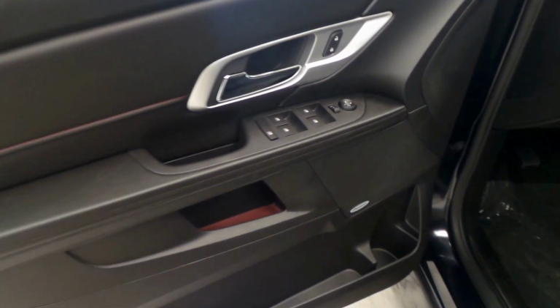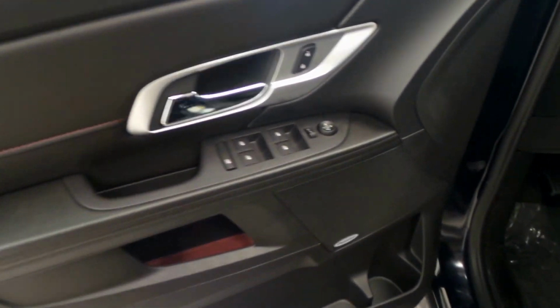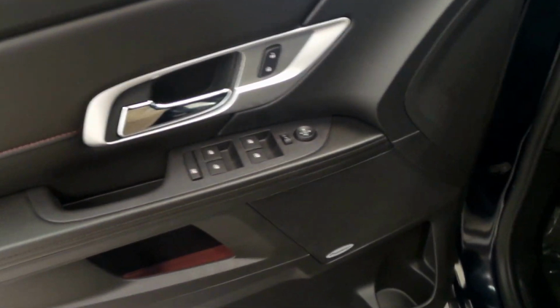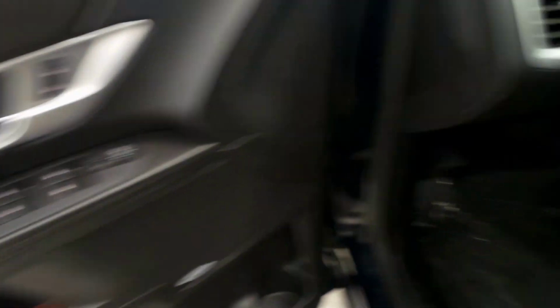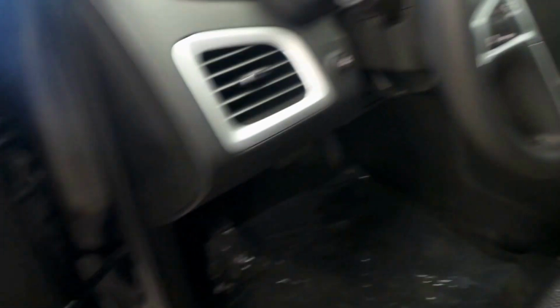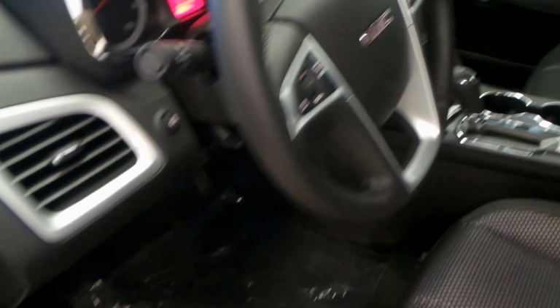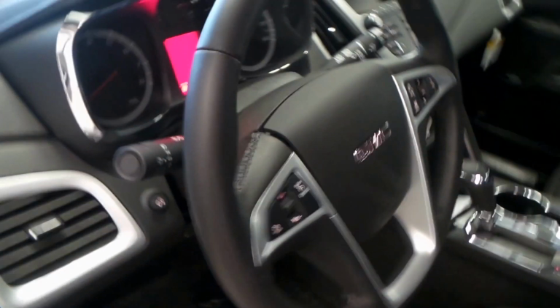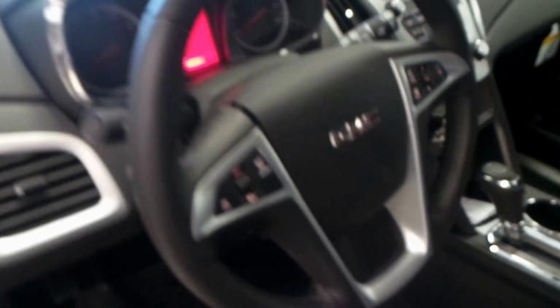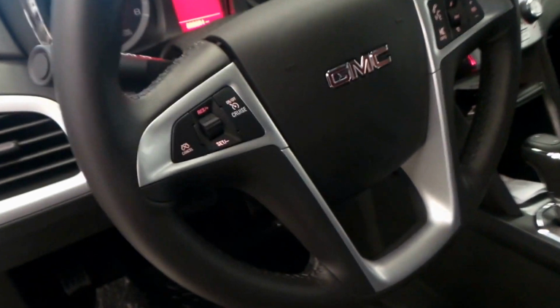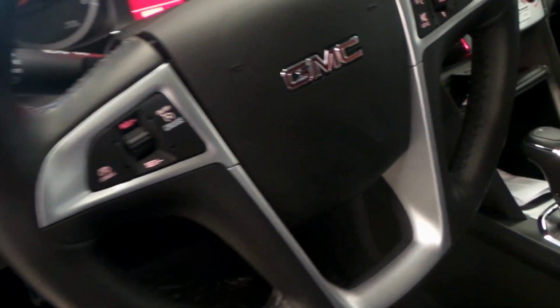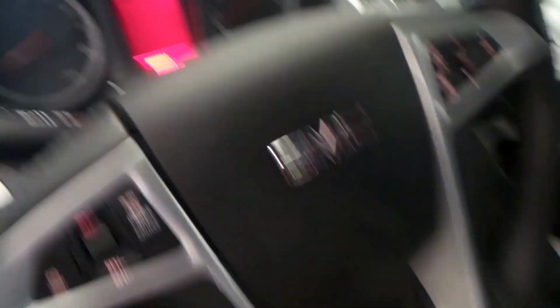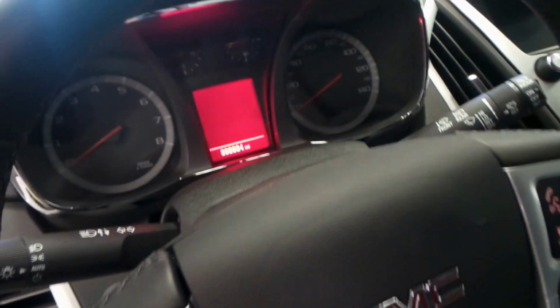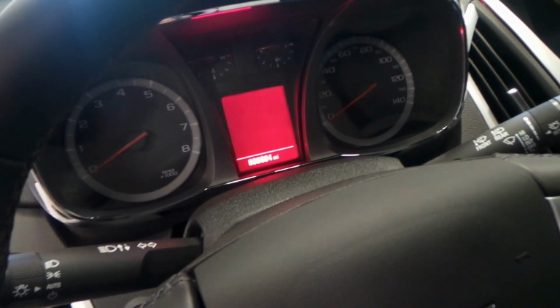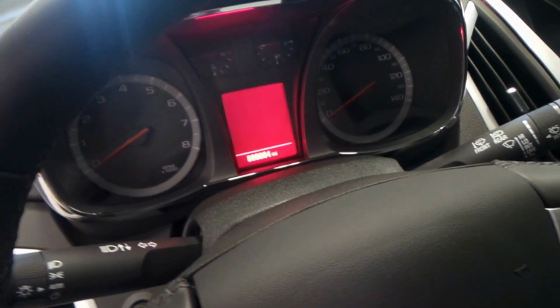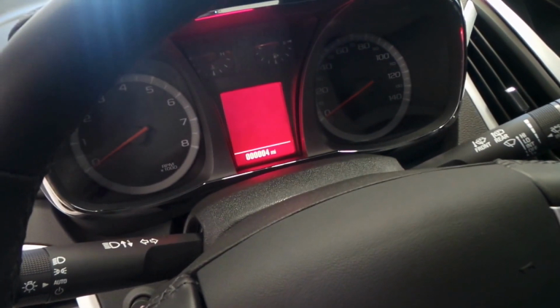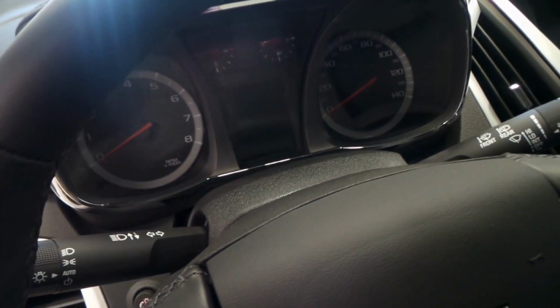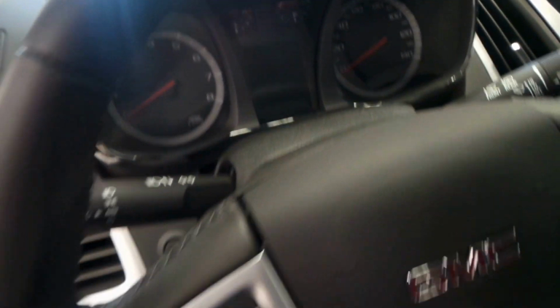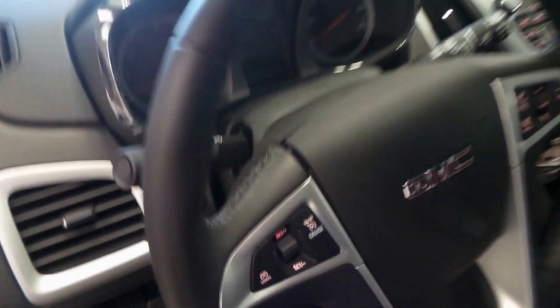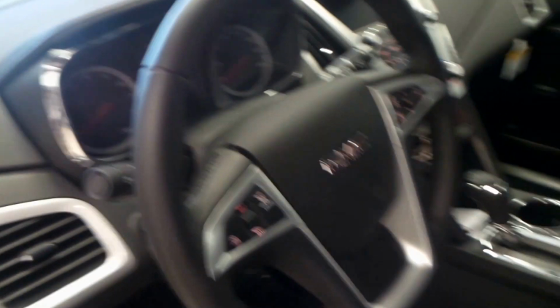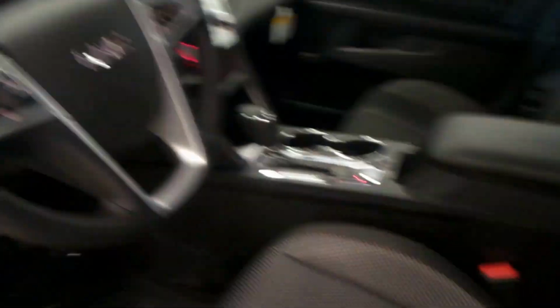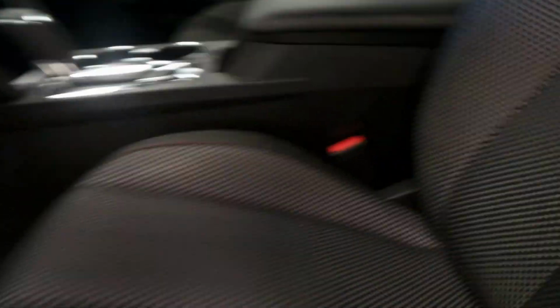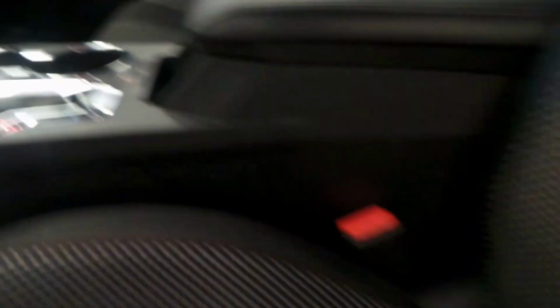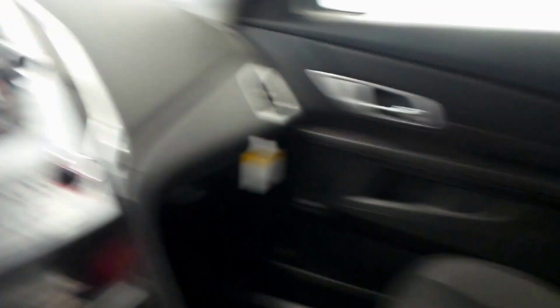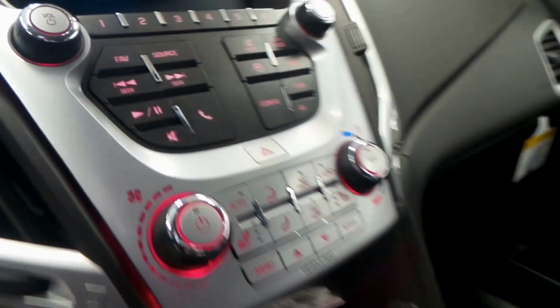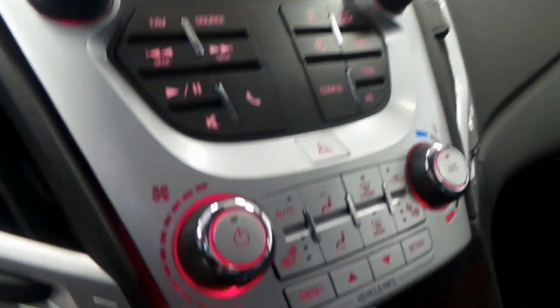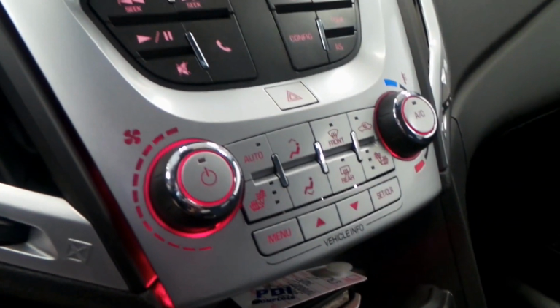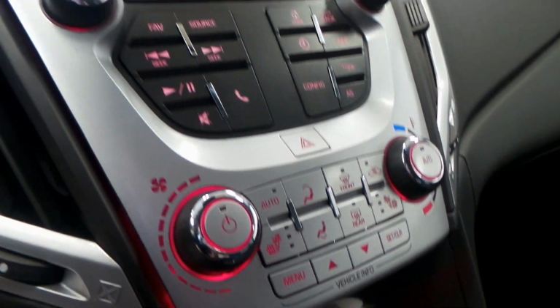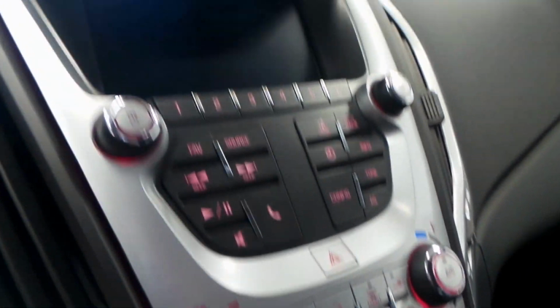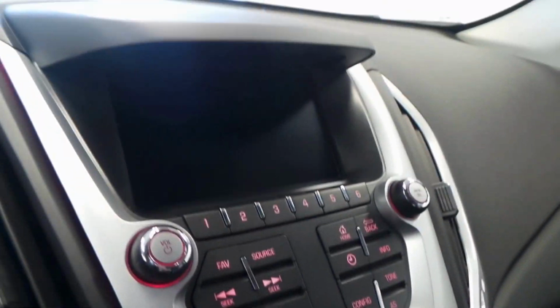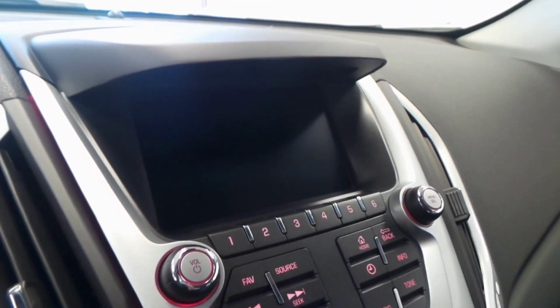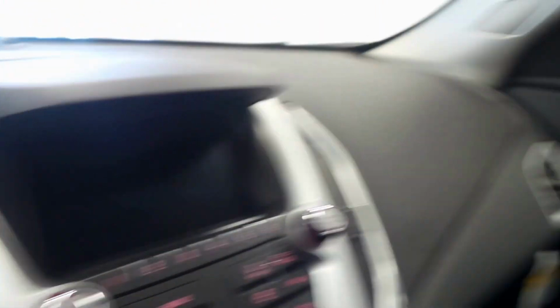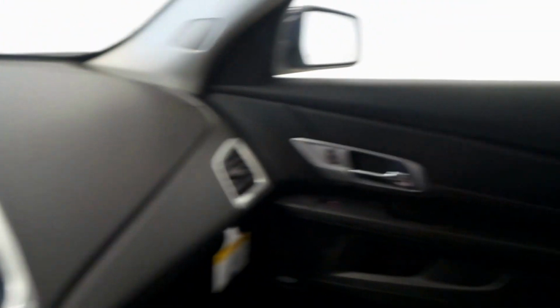Here's the front seat with a Pioneer stereo system. Got steering wheel controls, there's the instrument panel. Only four miles on this car. Leather-wrapped steering wheel, which is really nice. We have heated seats and a full touchscreen display.